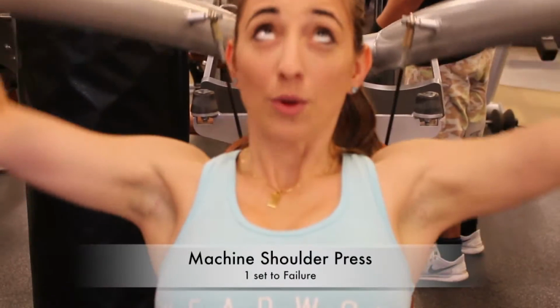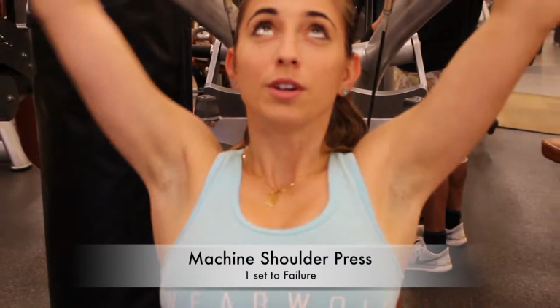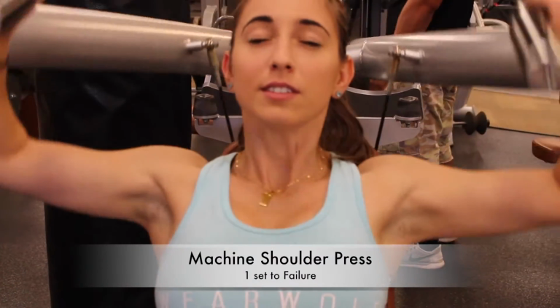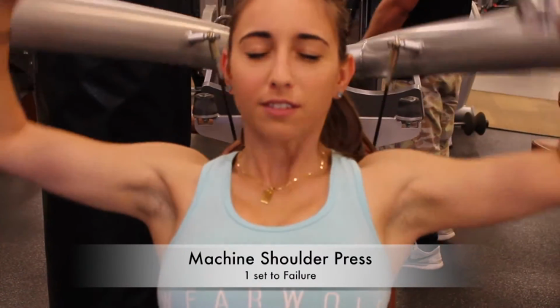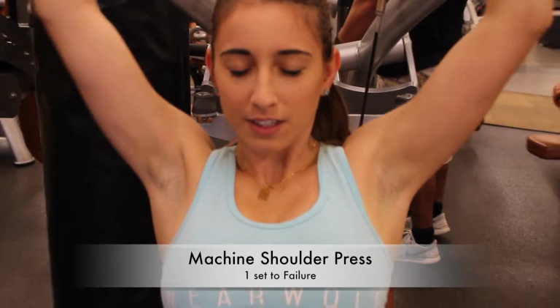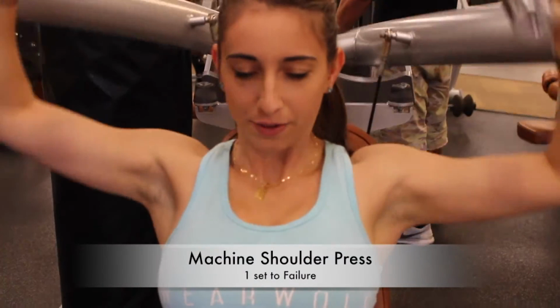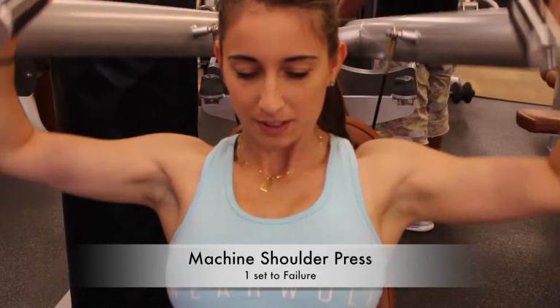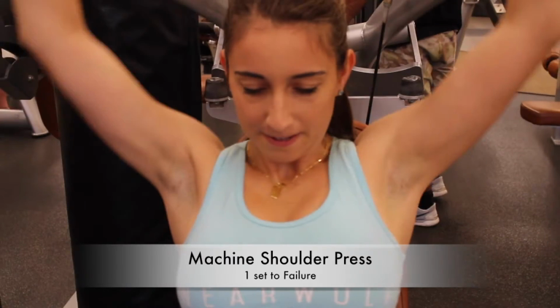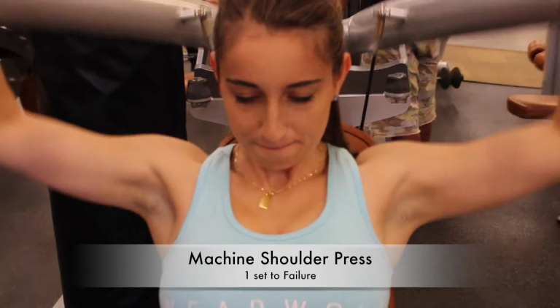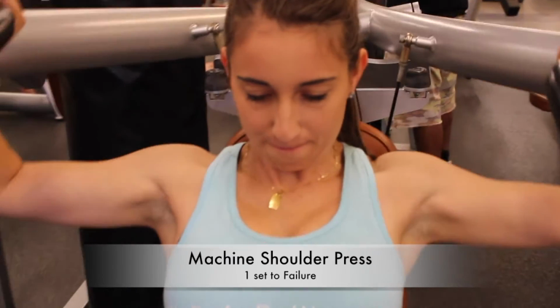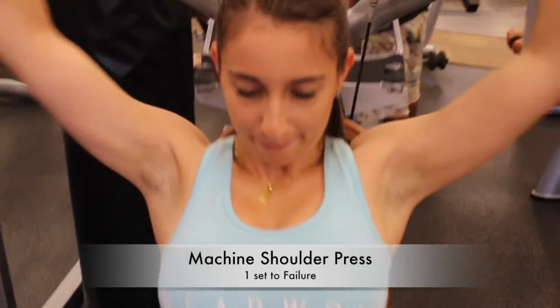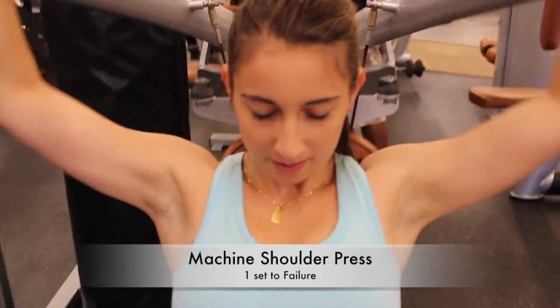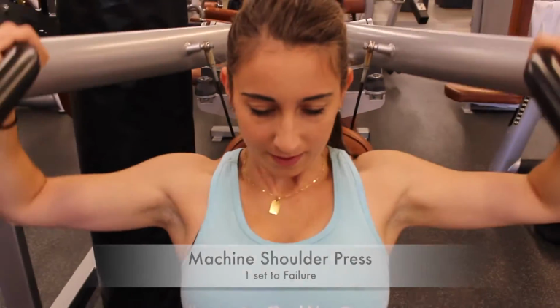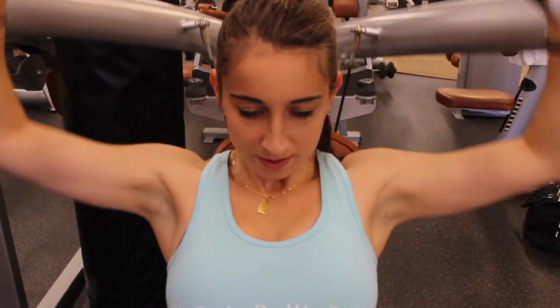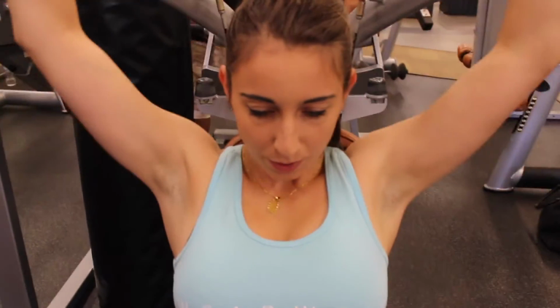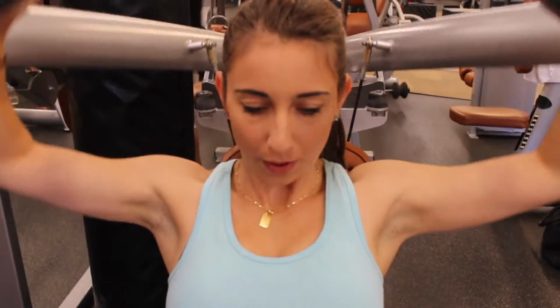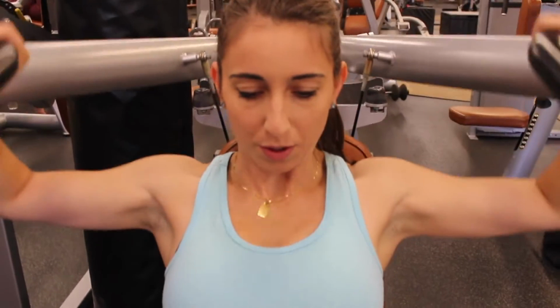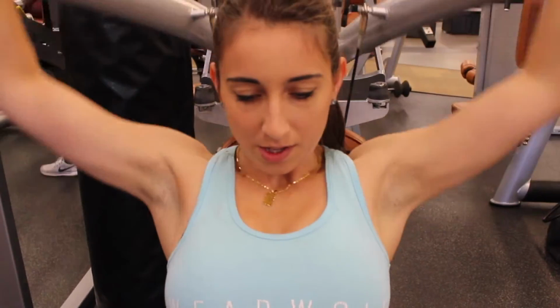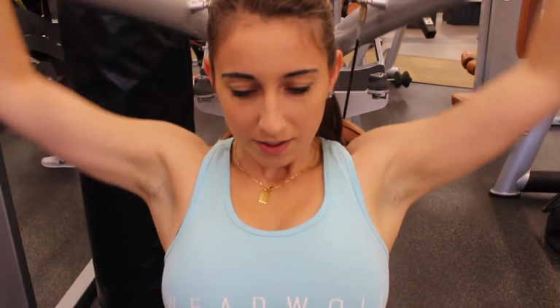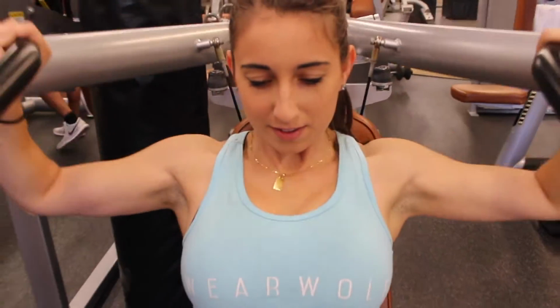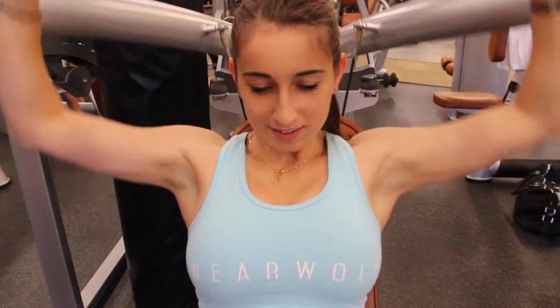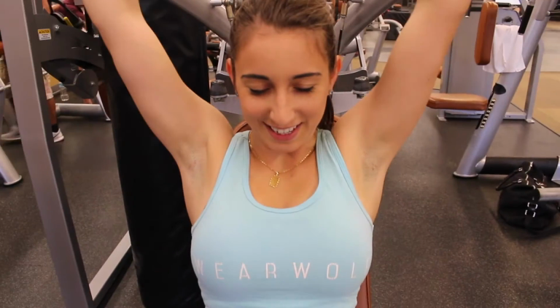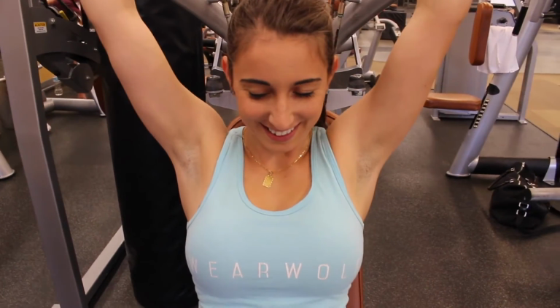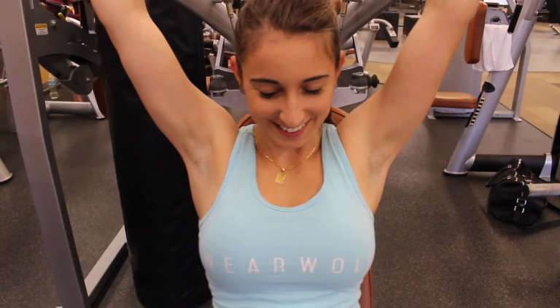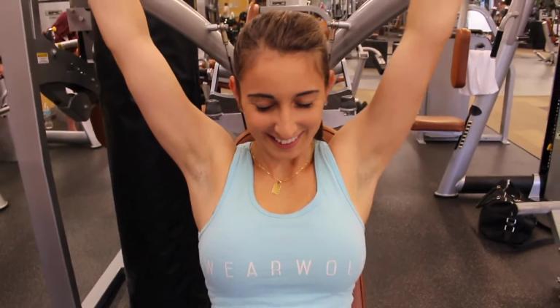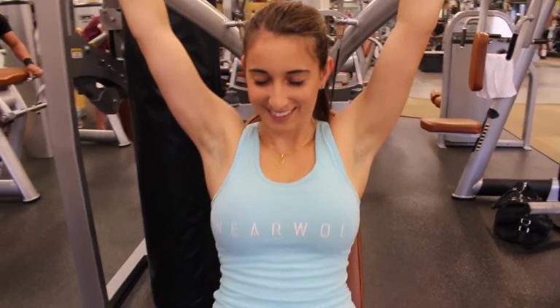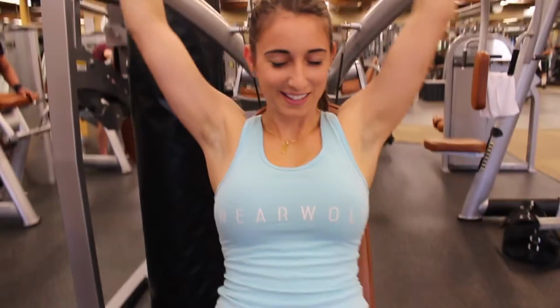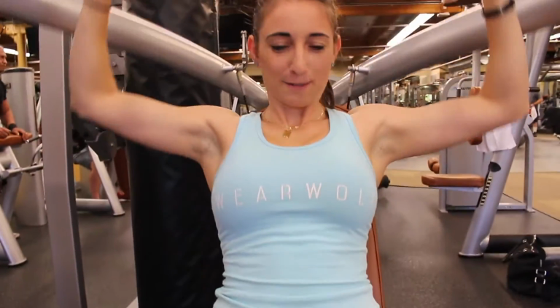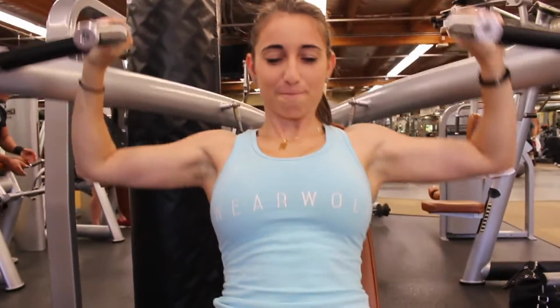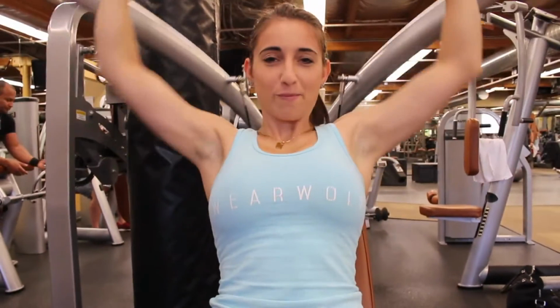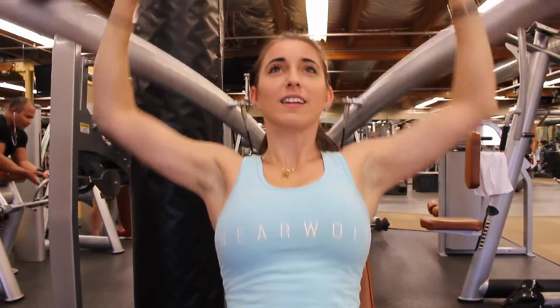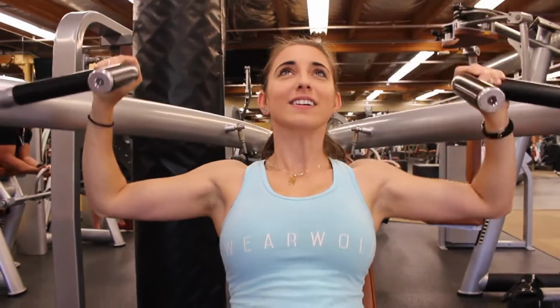Last is the machine shoulder press. You're going to do one set to failure — it's like a bonus set. If you want to add this to the end of your workout, just push it until you can't do anymore. It's going to hurt but it's going to feel great at the end of the day.